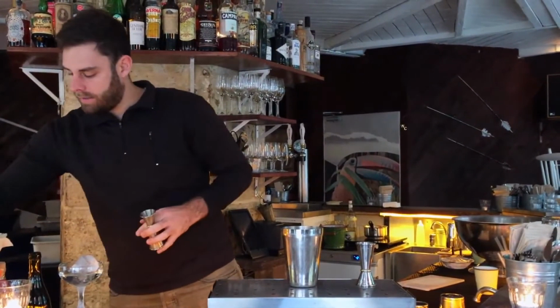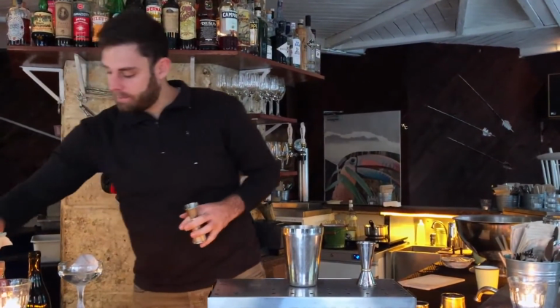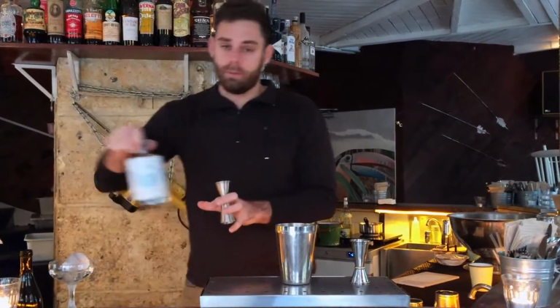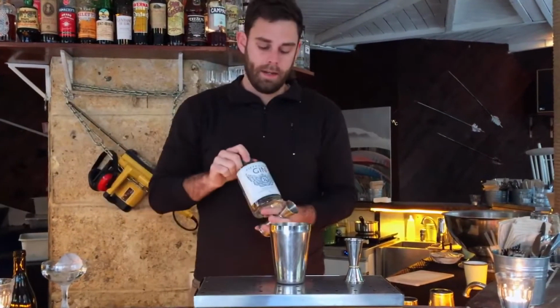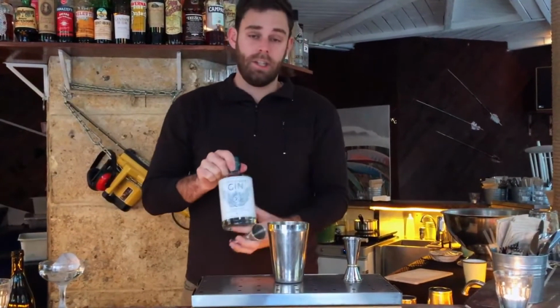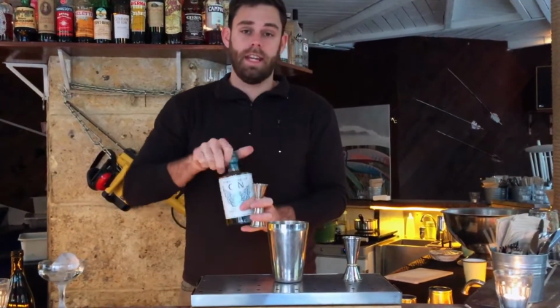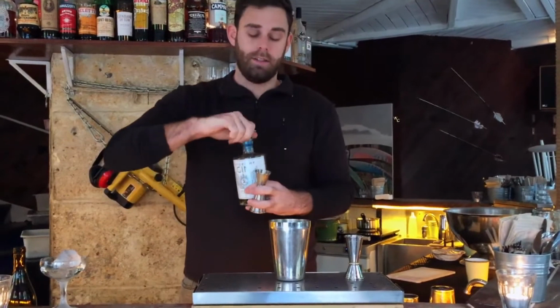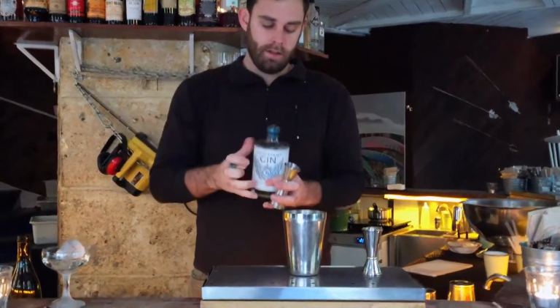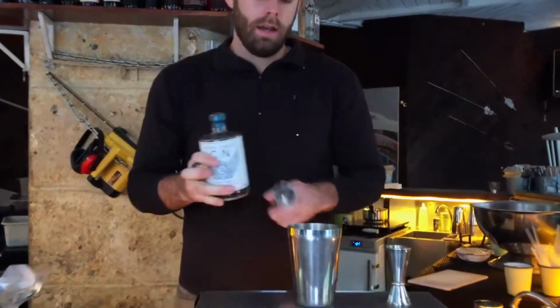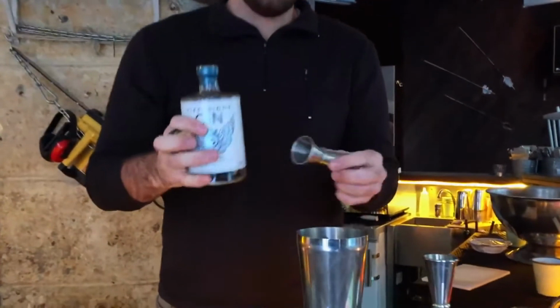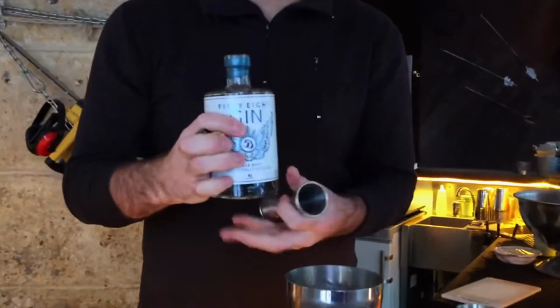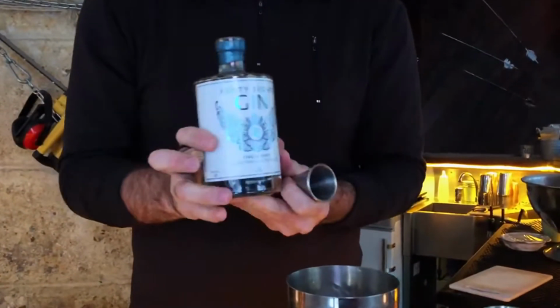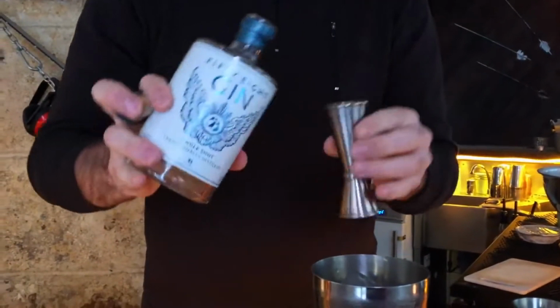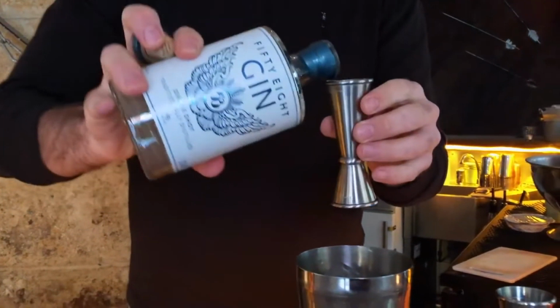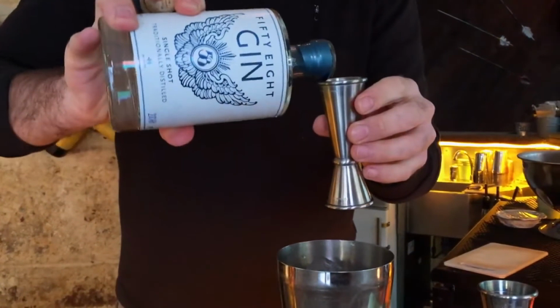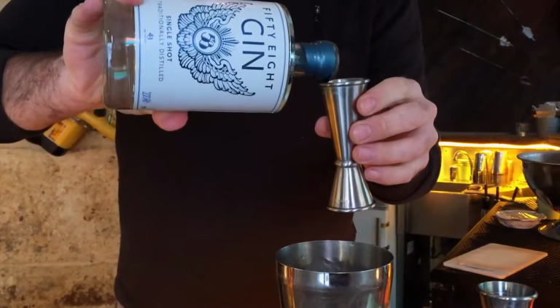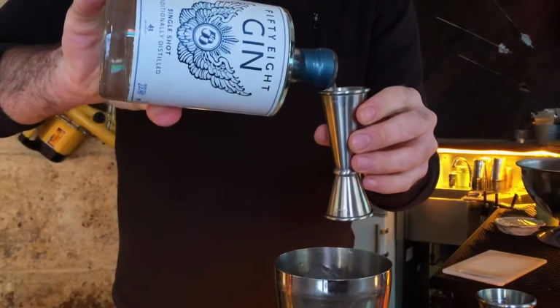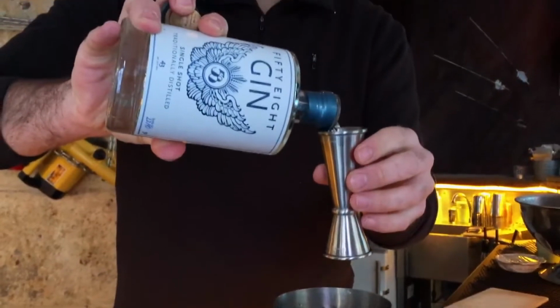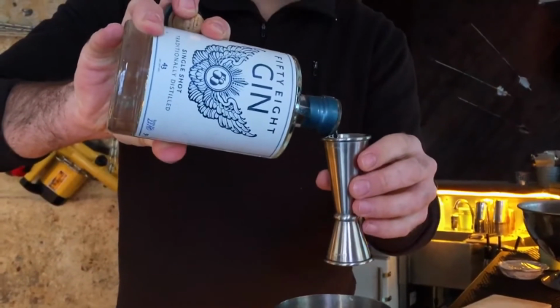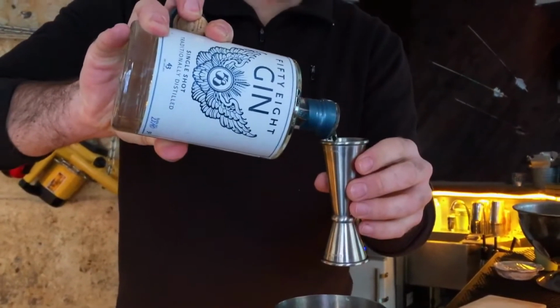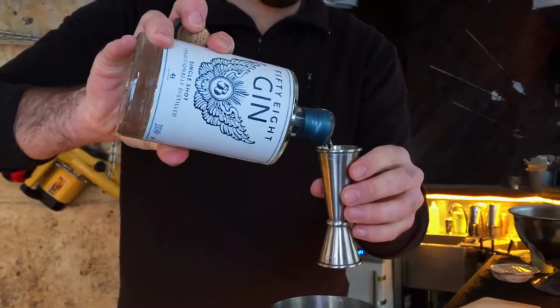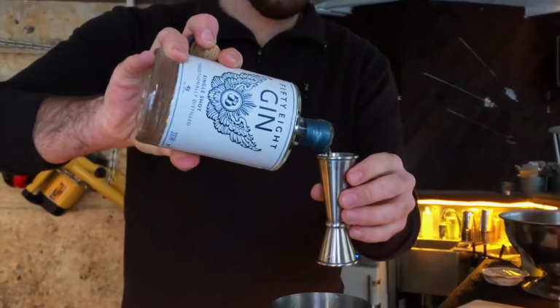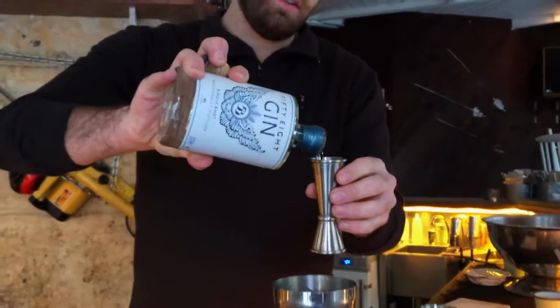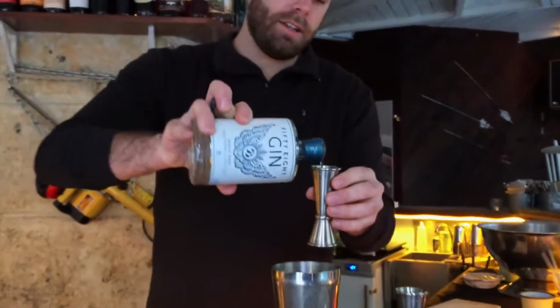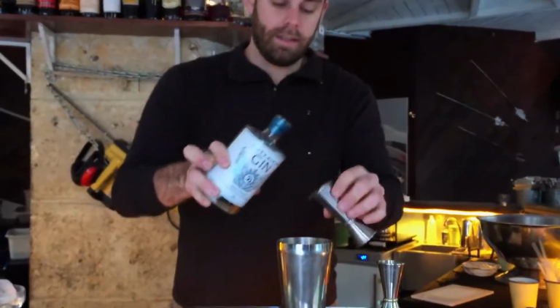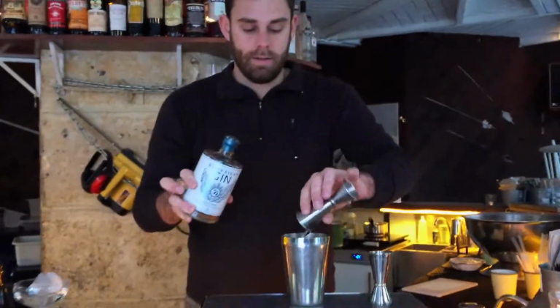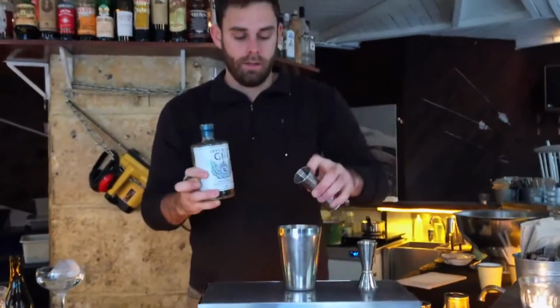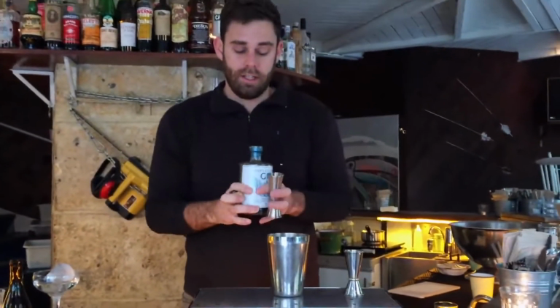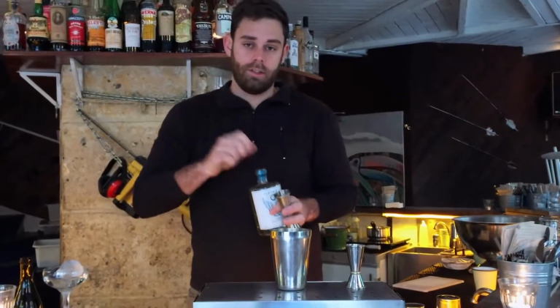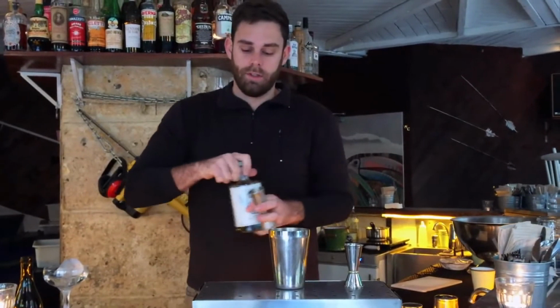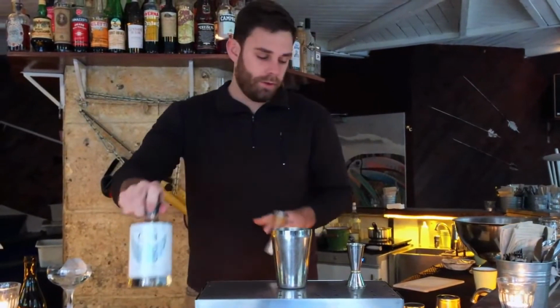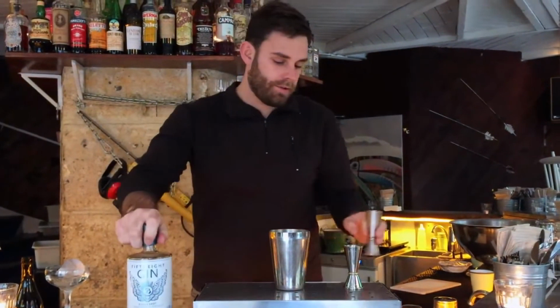And I will use as well the Gin 58, the London Dry Gin, from one of my friends called Mark Marmont. He's a really passionate guy, and the gin is just what you're looking for in a London Dry.